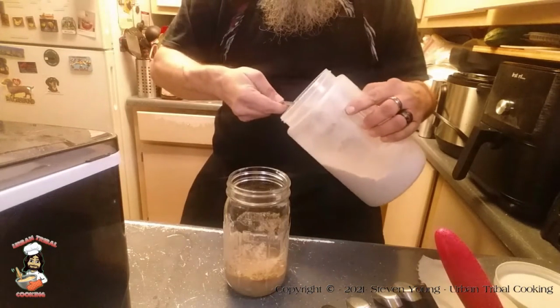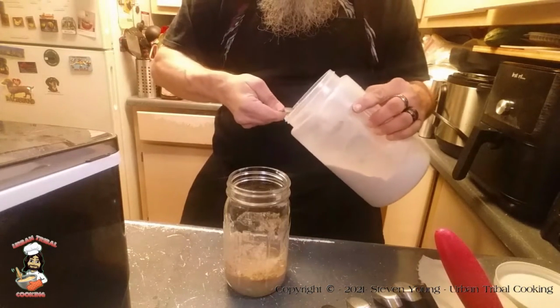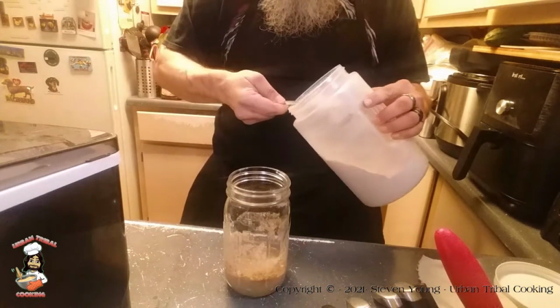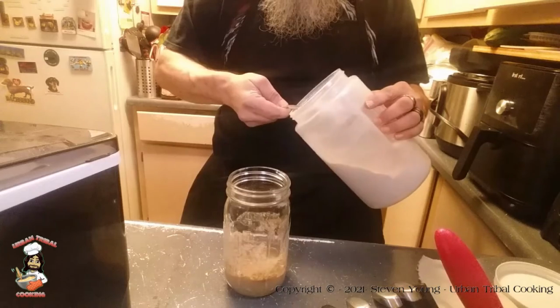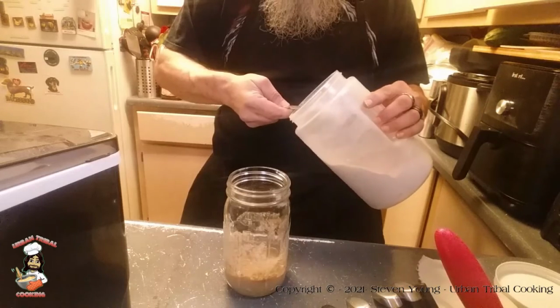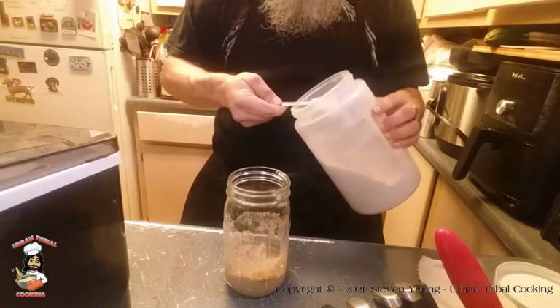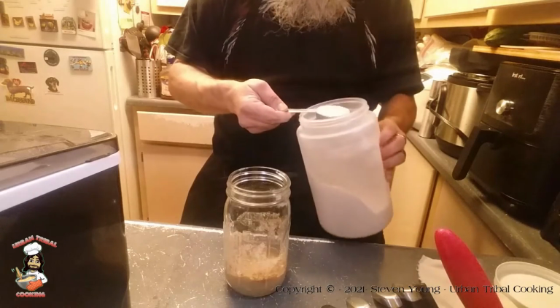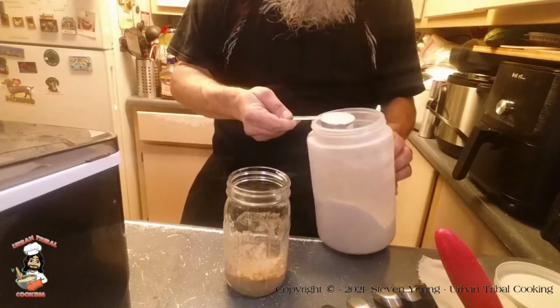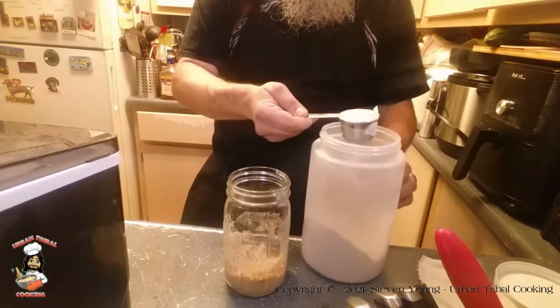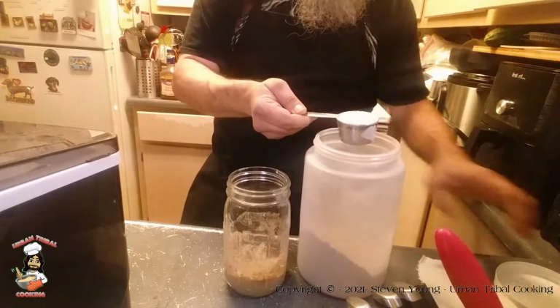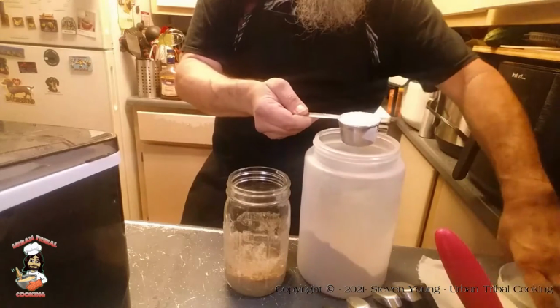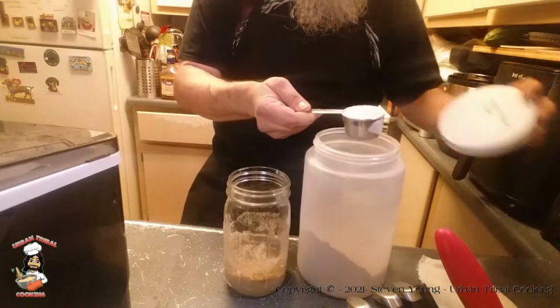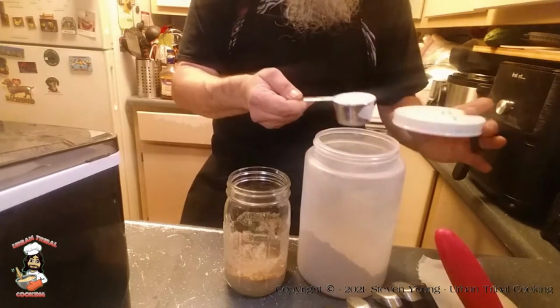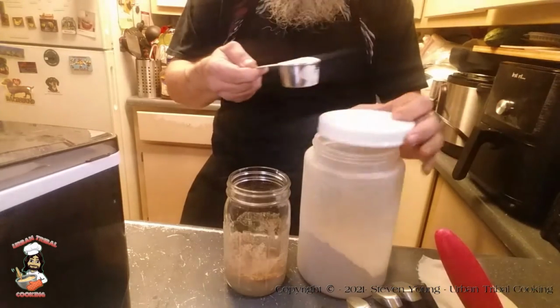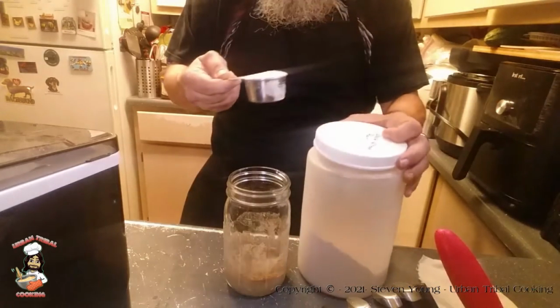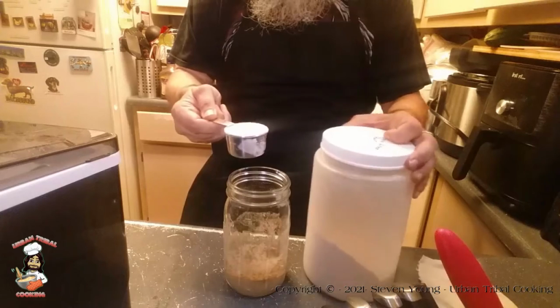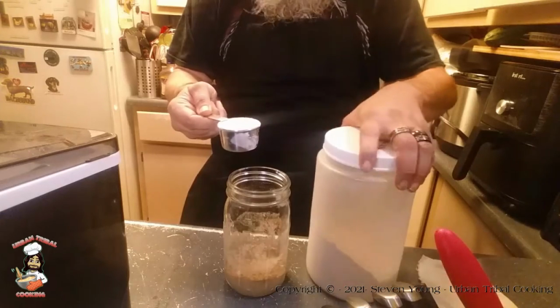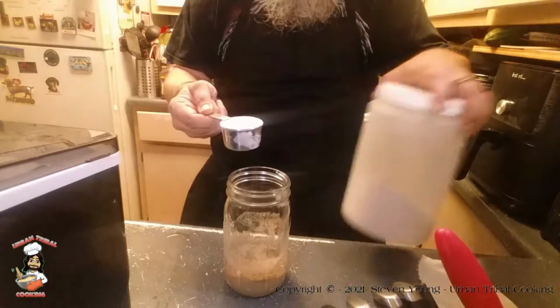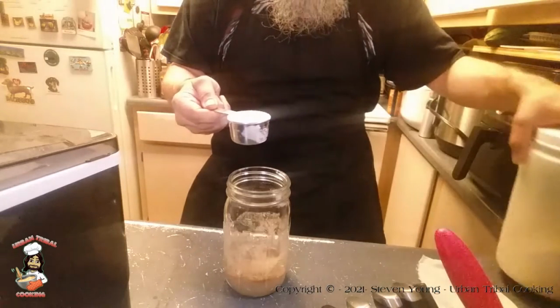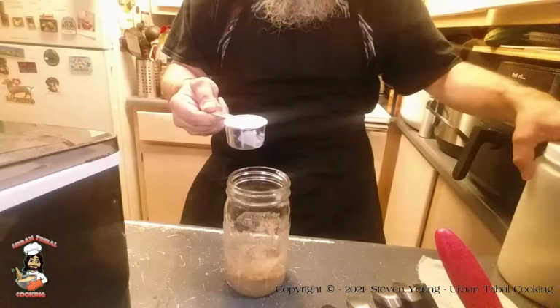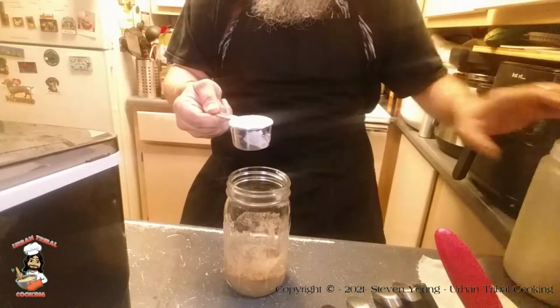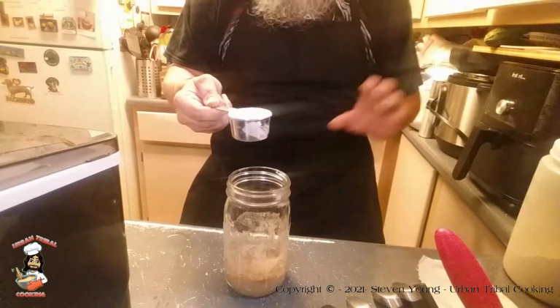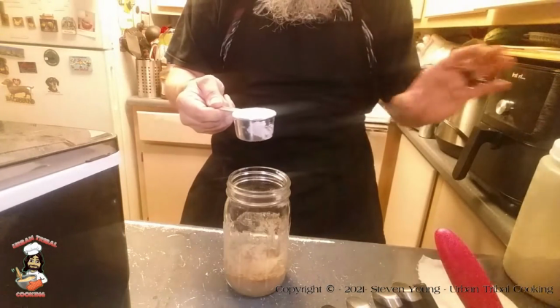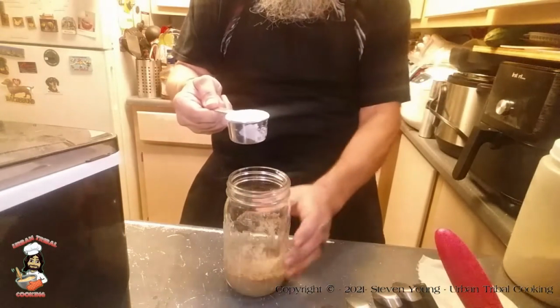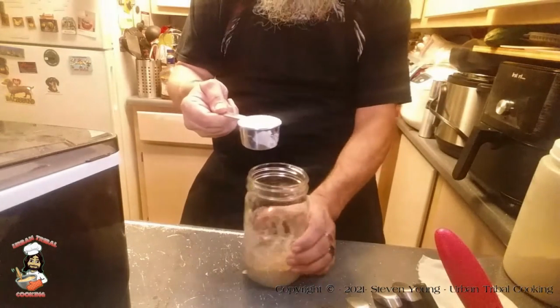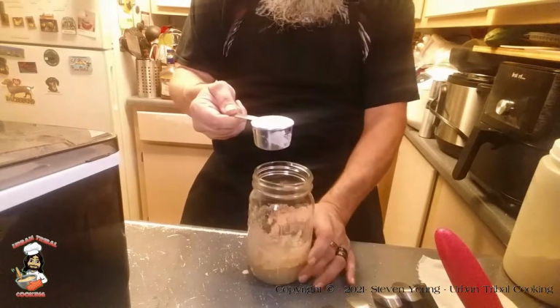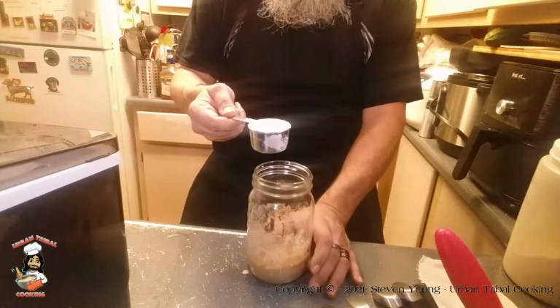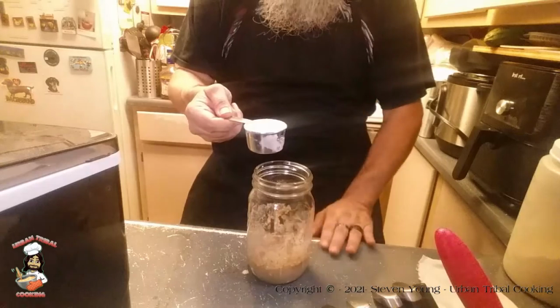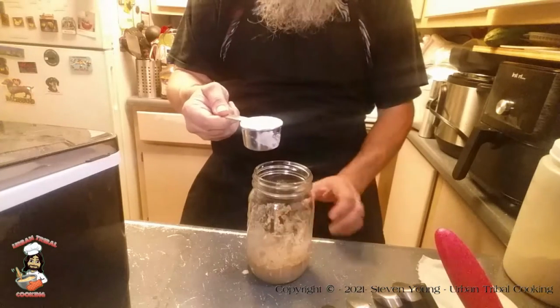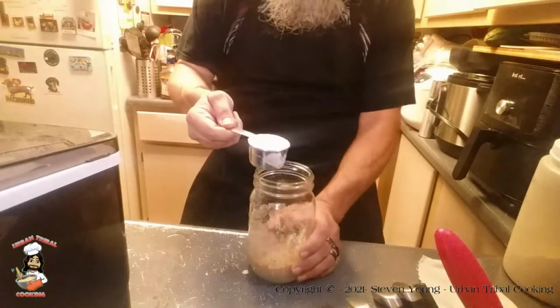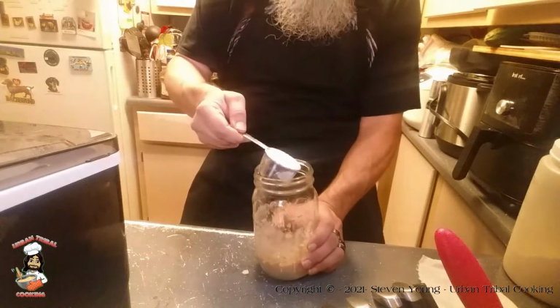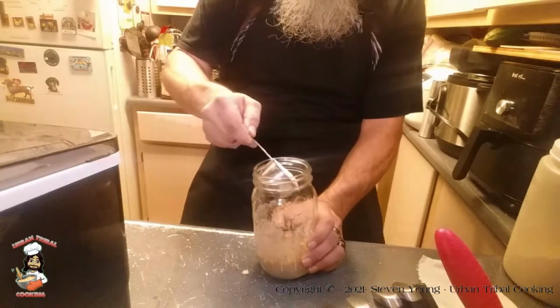Now, the recipe says that I can go ahead and switch to all-purpose flour, but I'm still going to use the whole wheat flour while I'm doing this. This is unbleached. I use Bob's Red Mill brand for this.